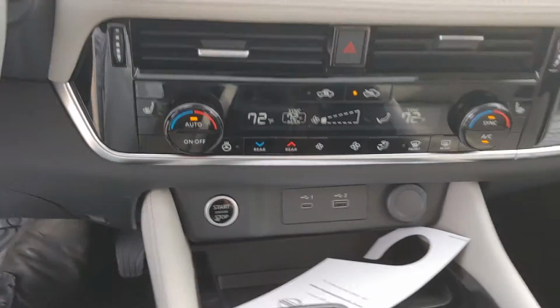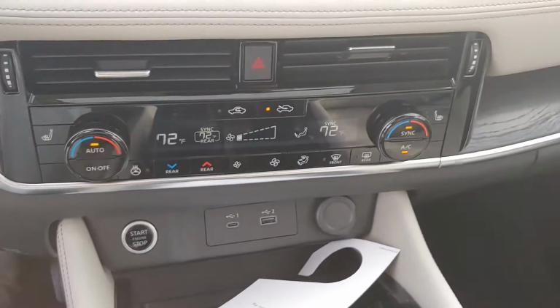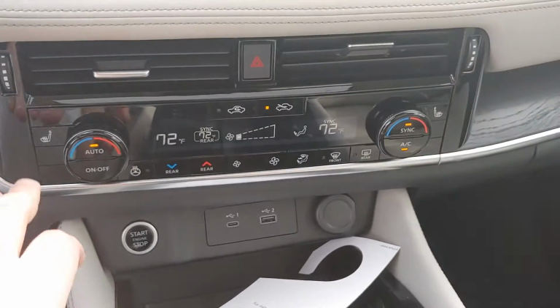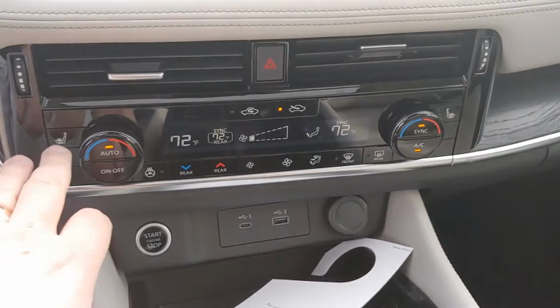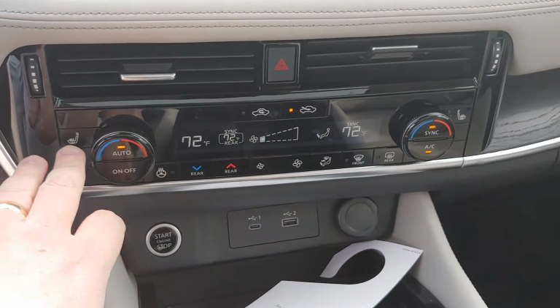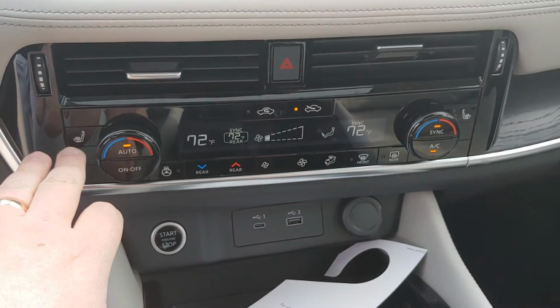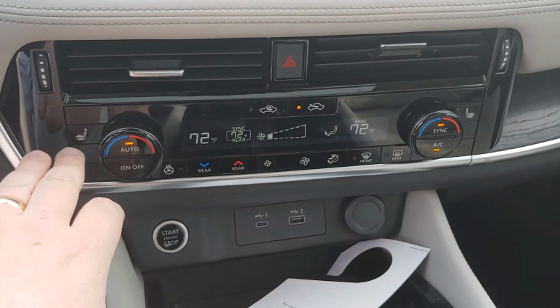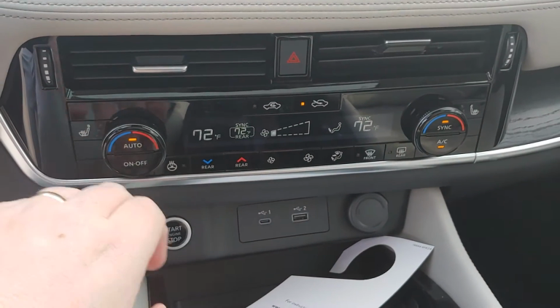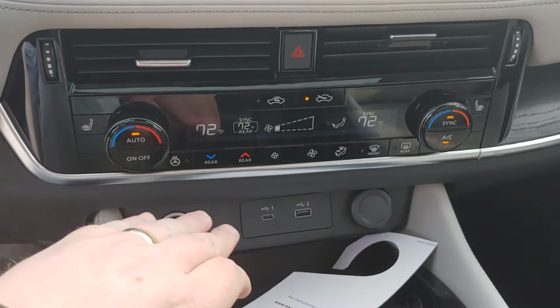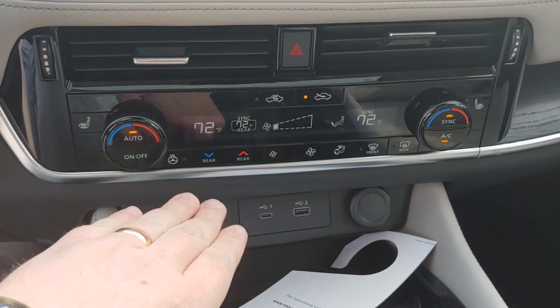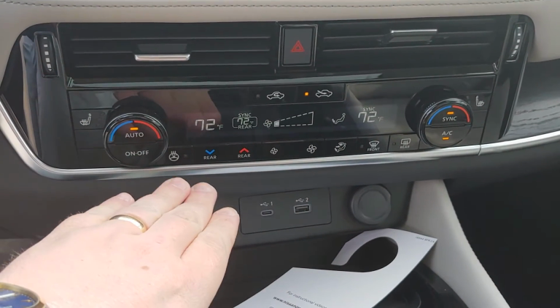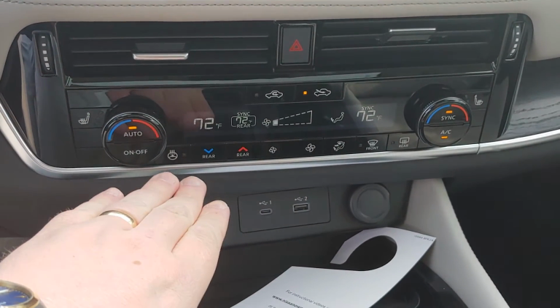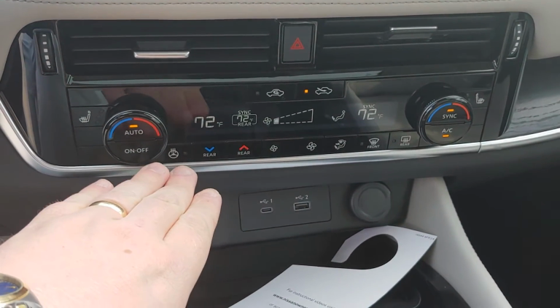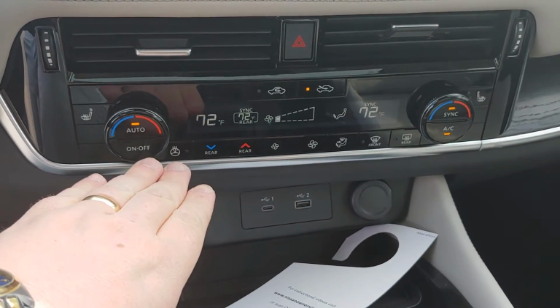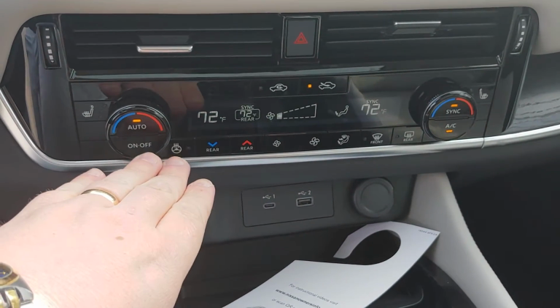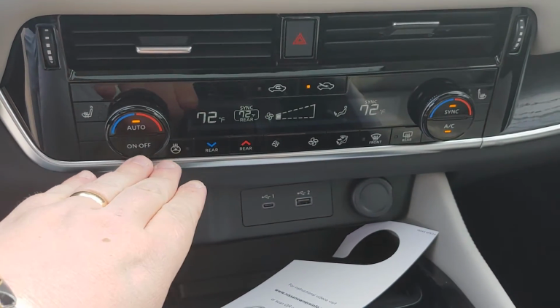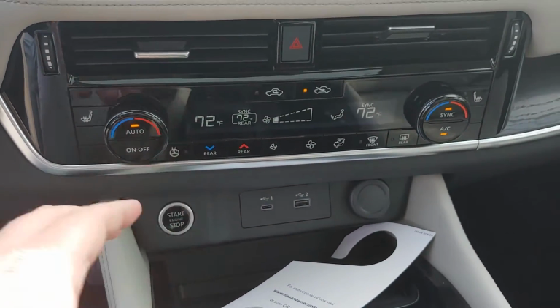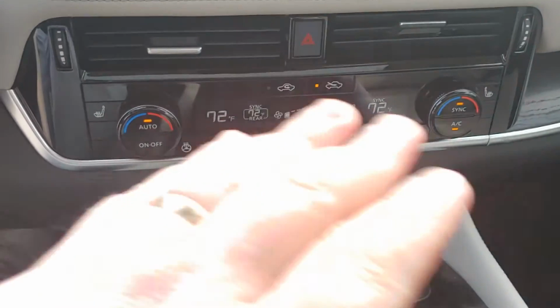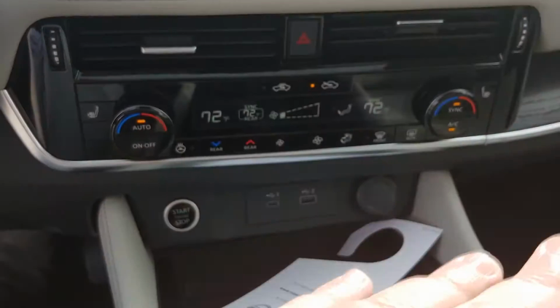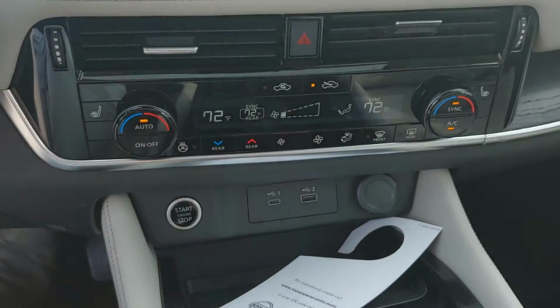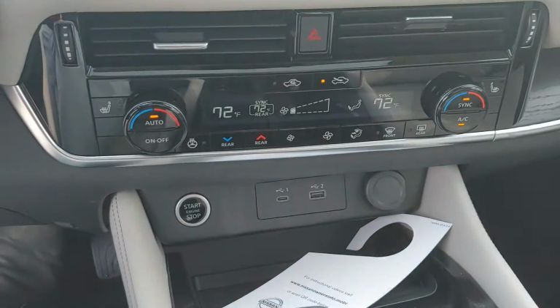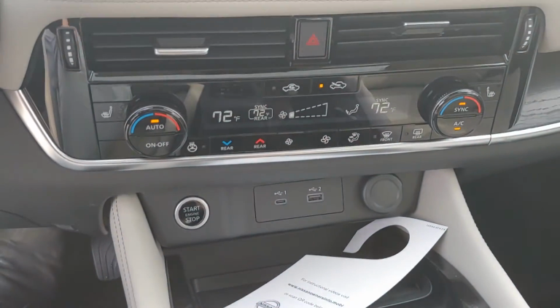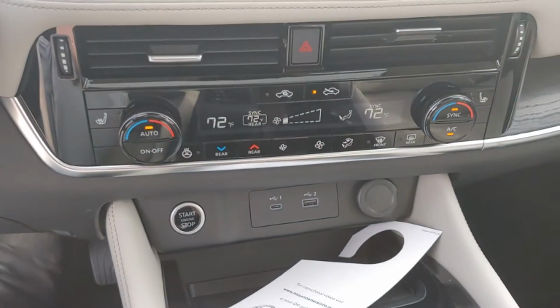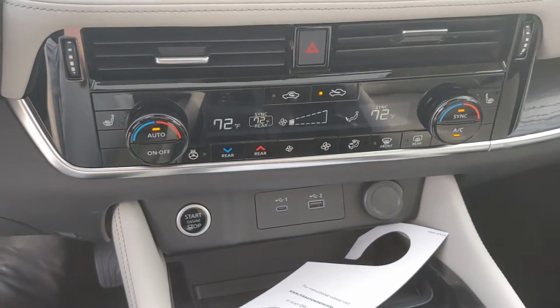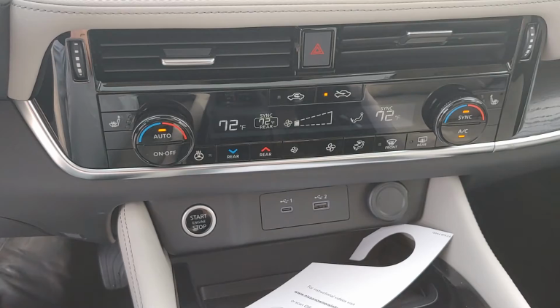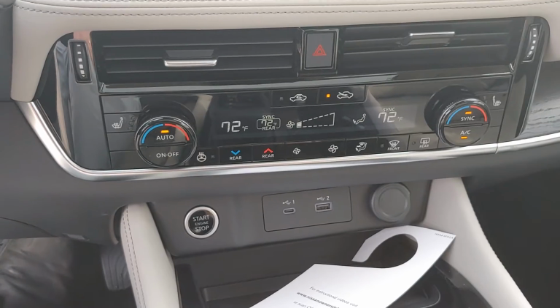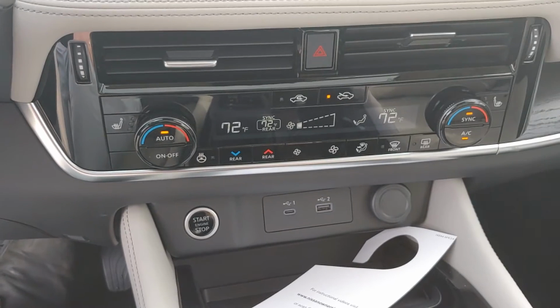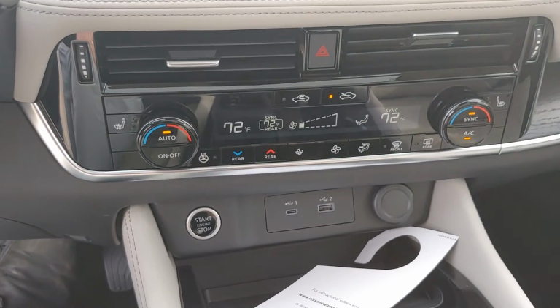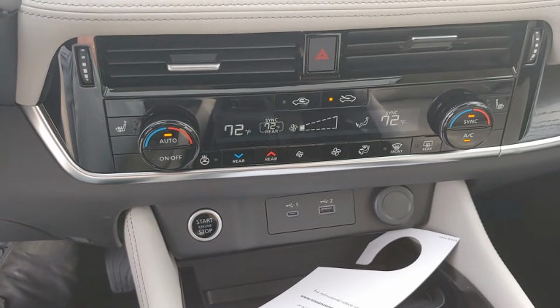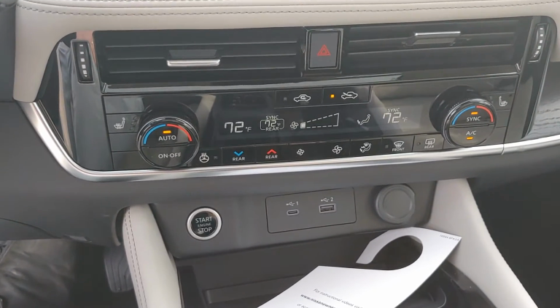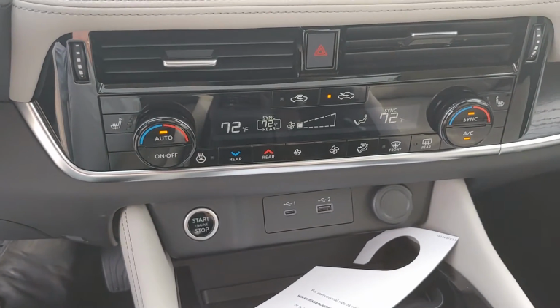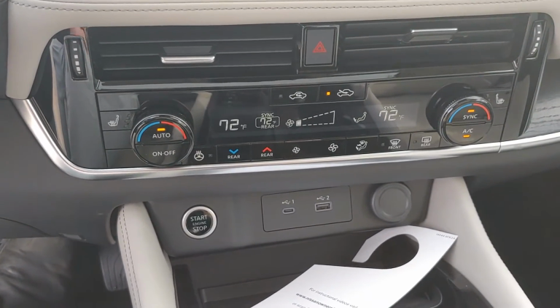Down here, seat control. Heated steering wheel. Heated passenger seat is going to be right over there. Dual zone climate as well.